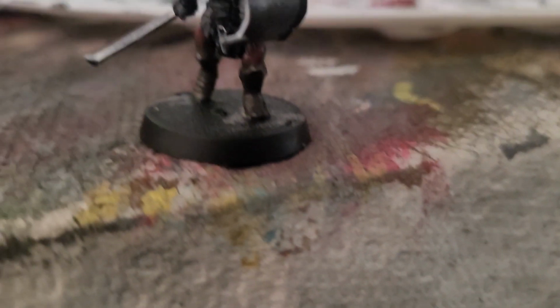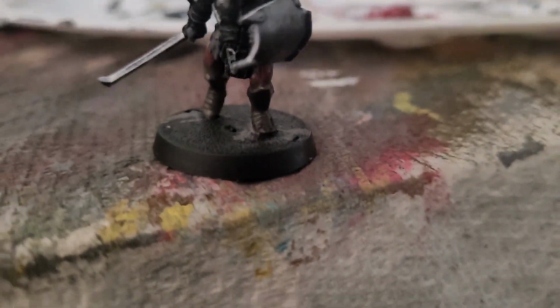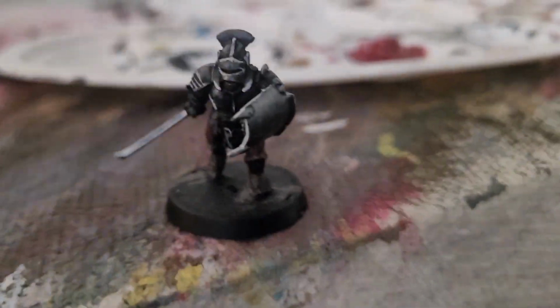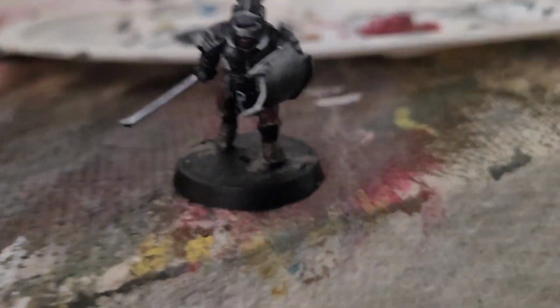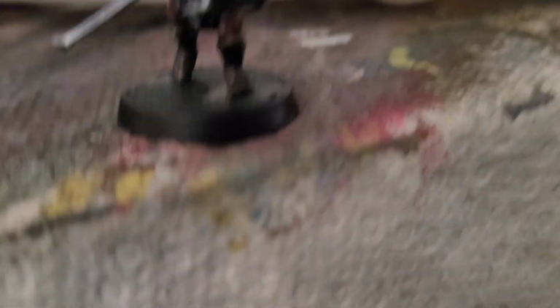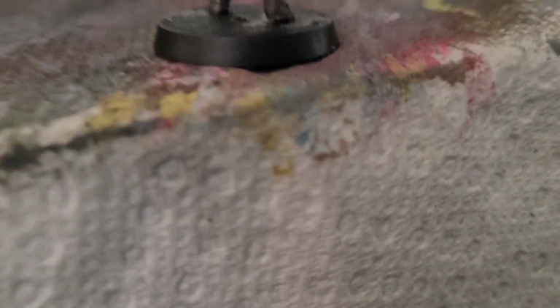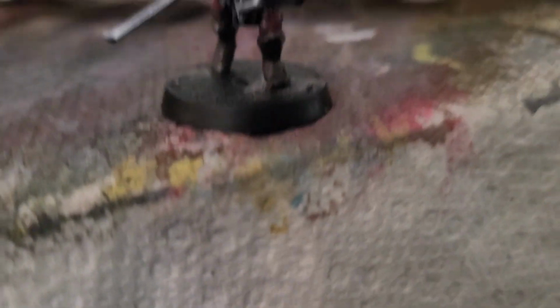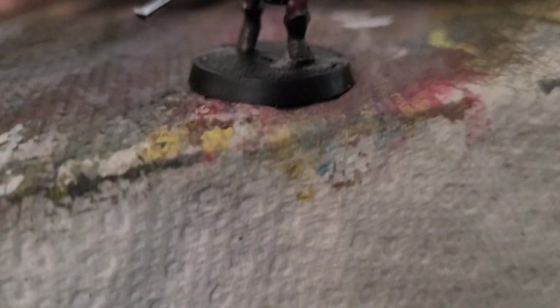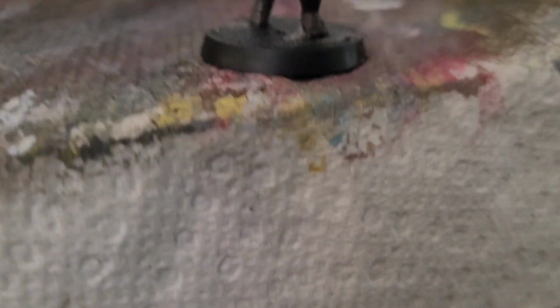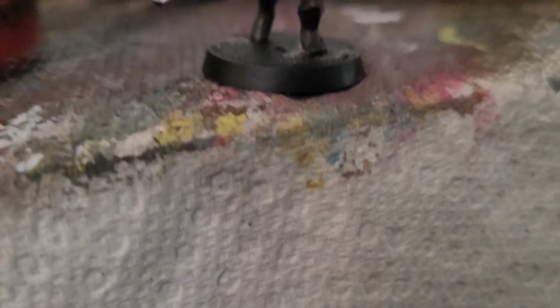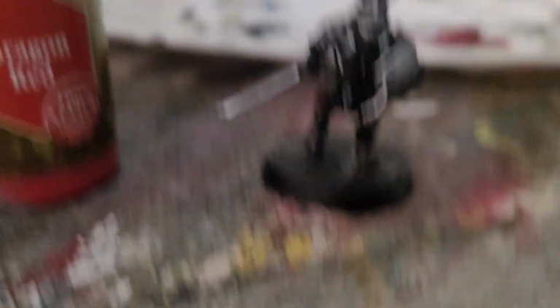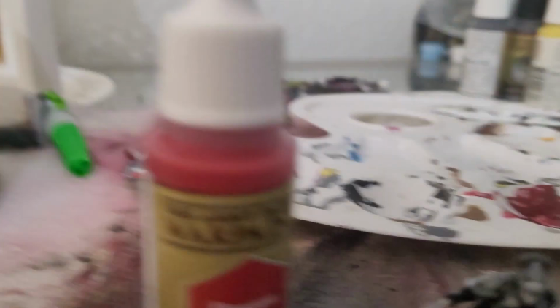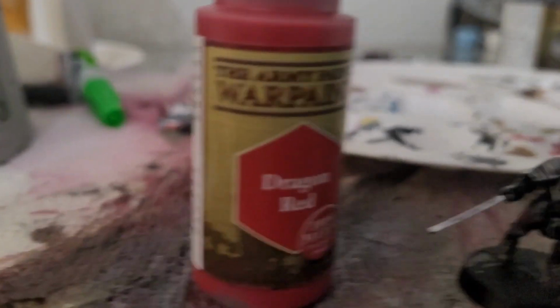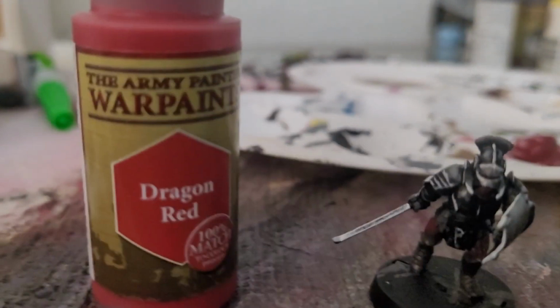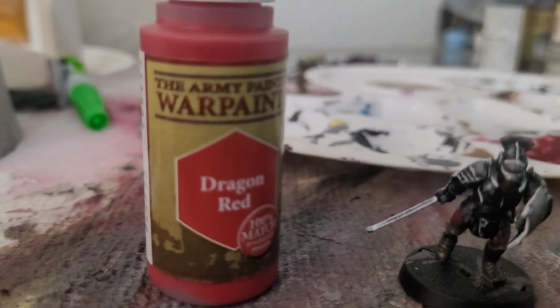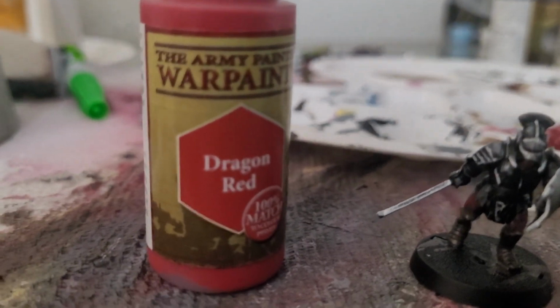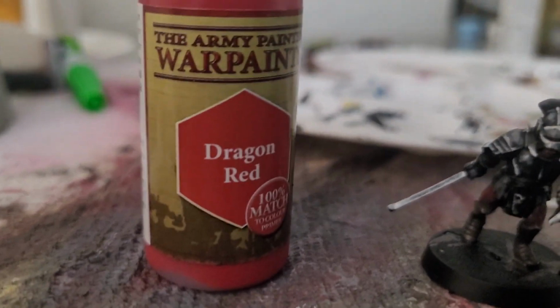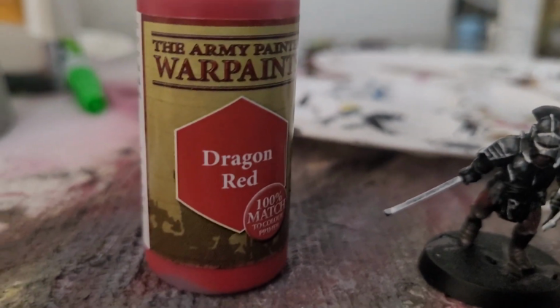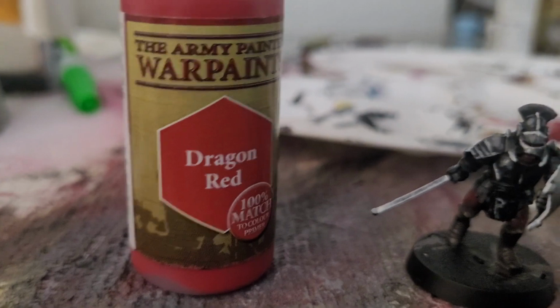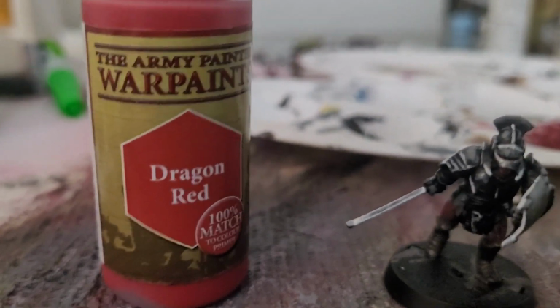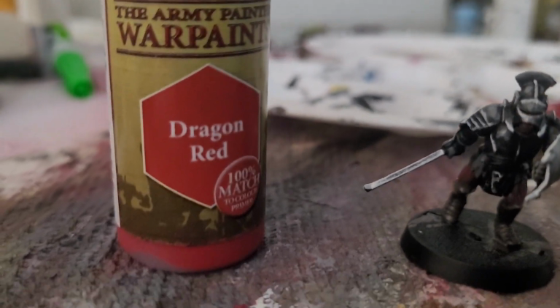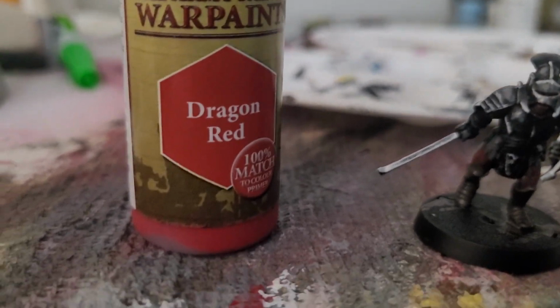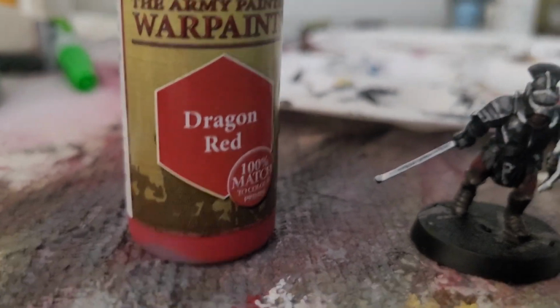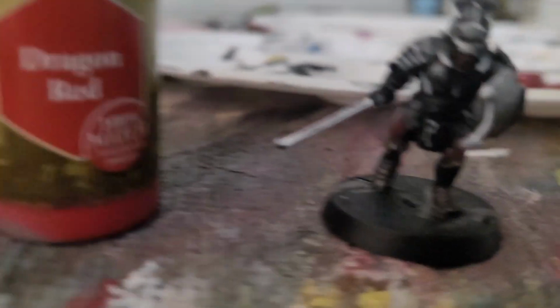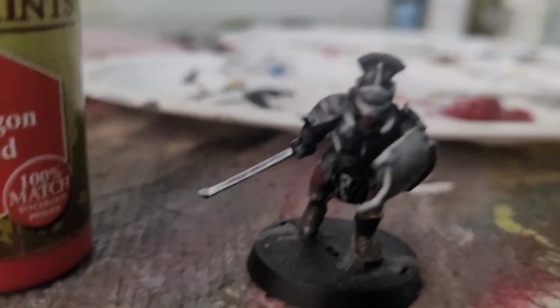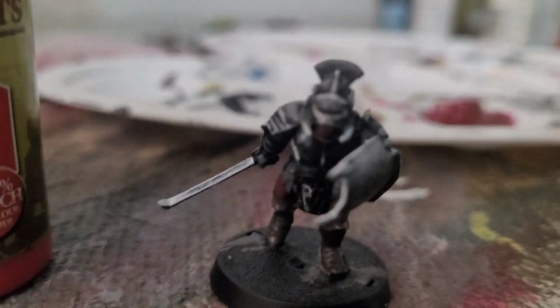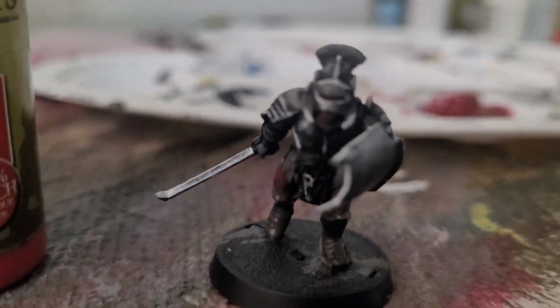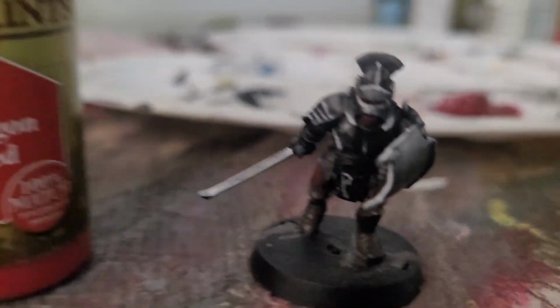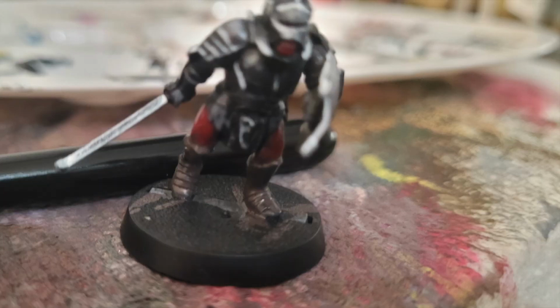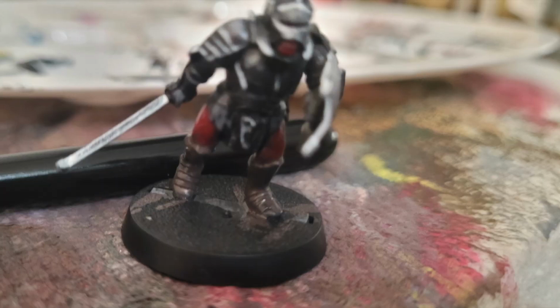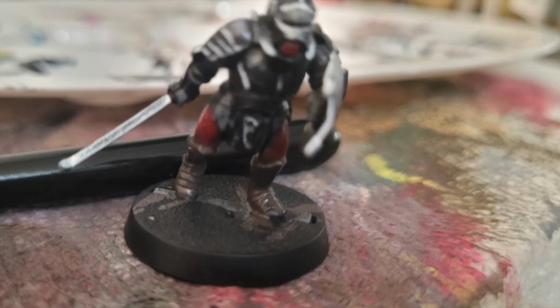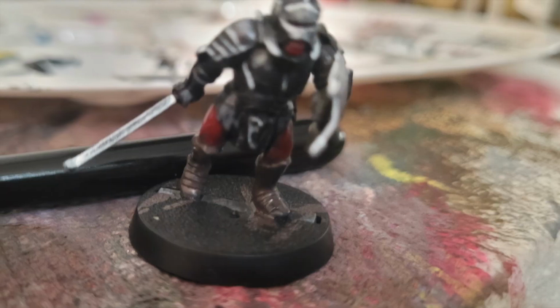Now we will go with pure Dragon Red for the very highest parts of the skin. I will give you a picture right now — there you go.